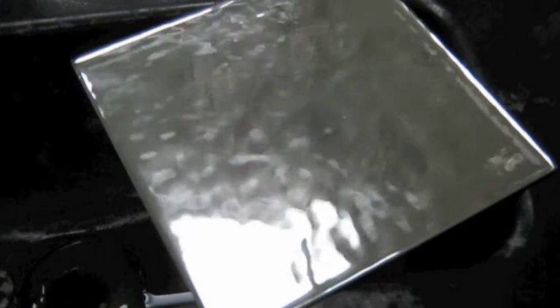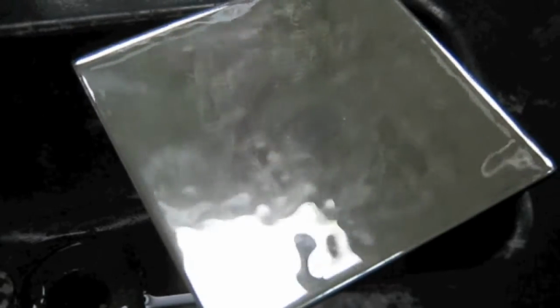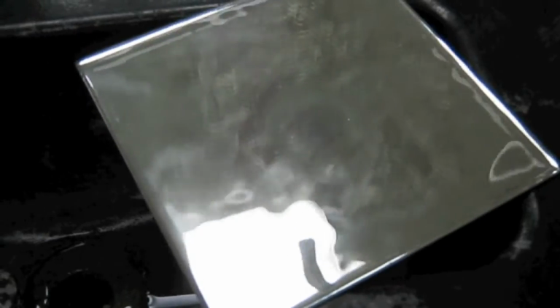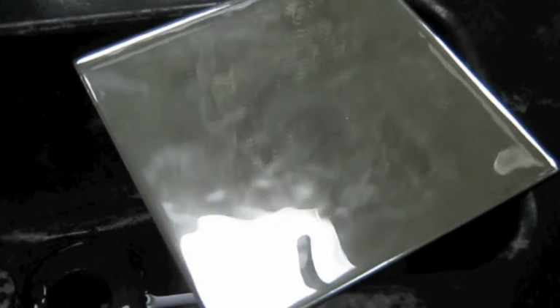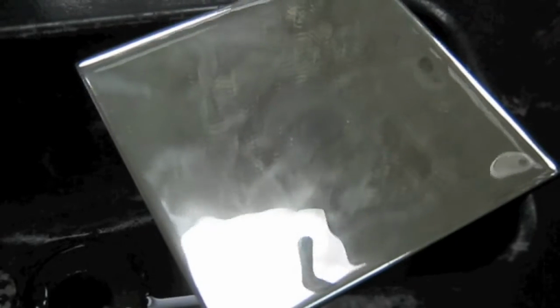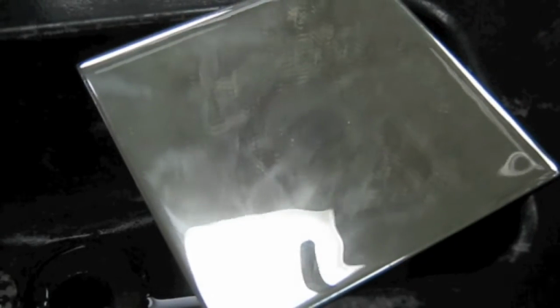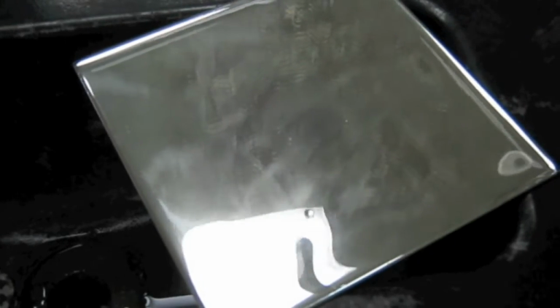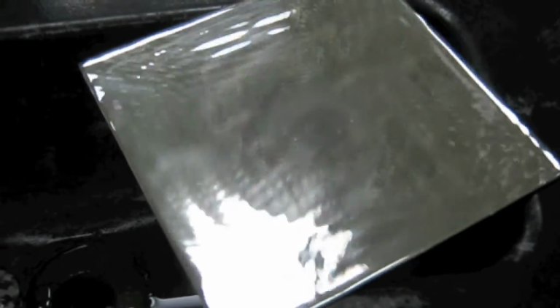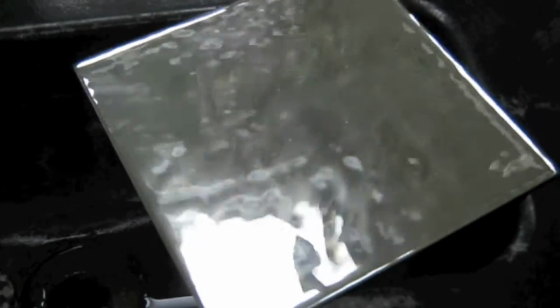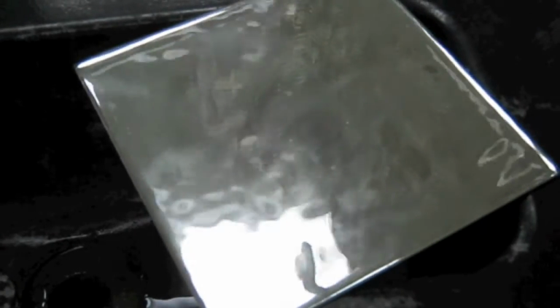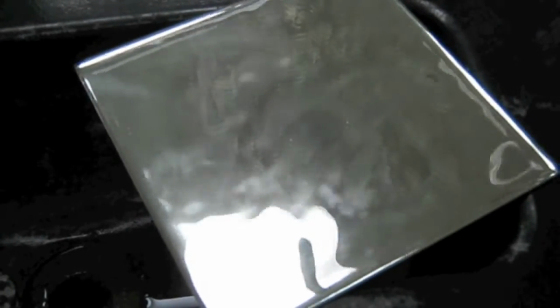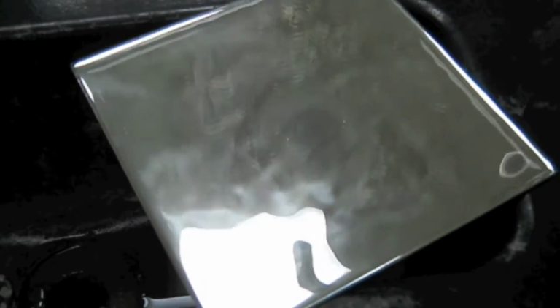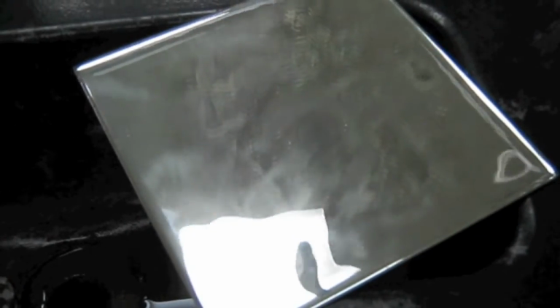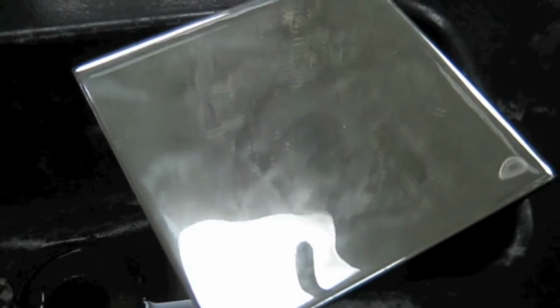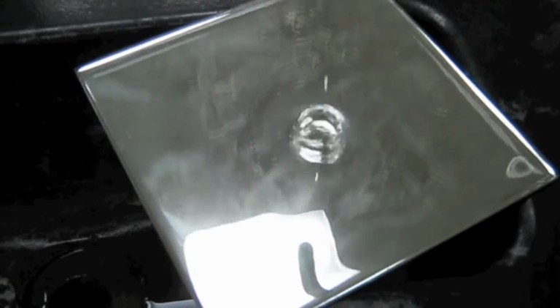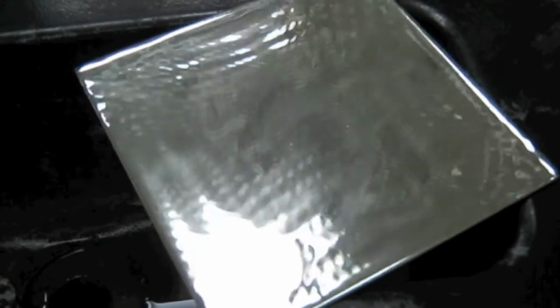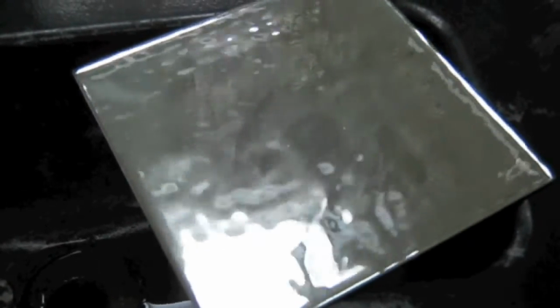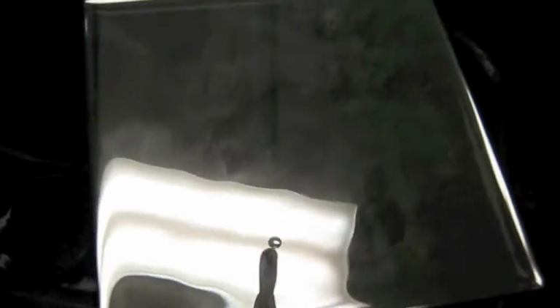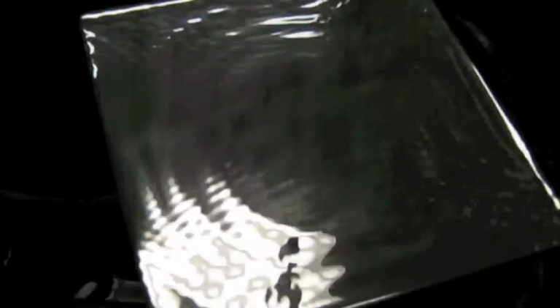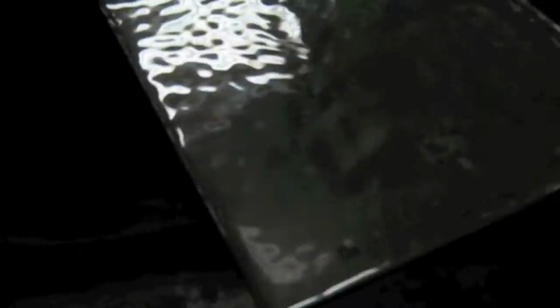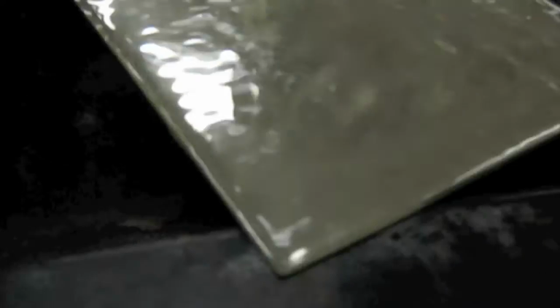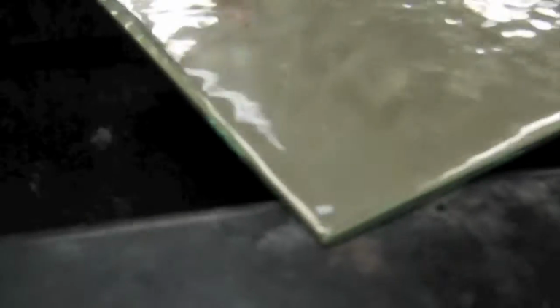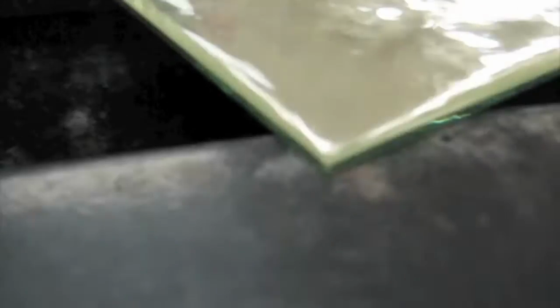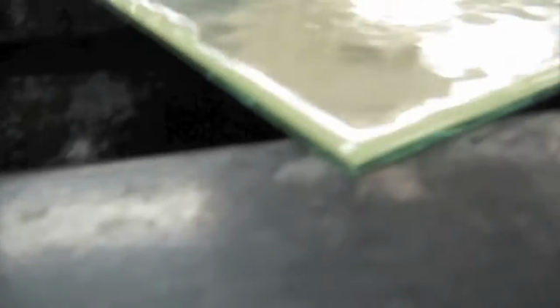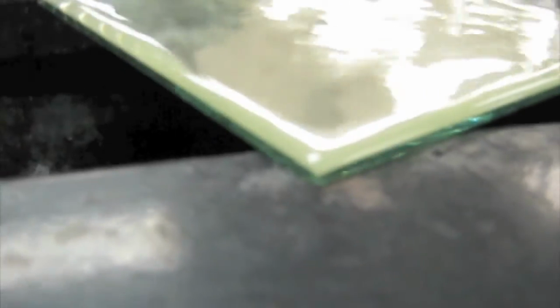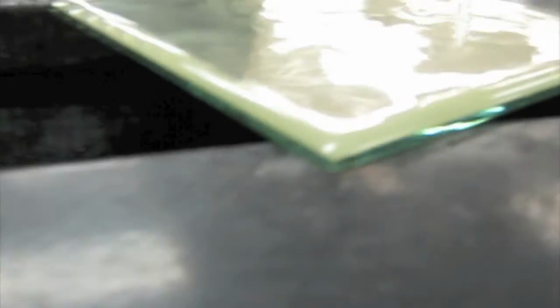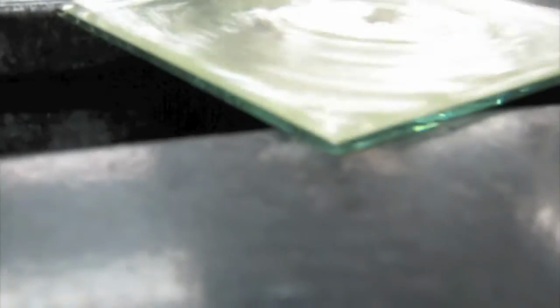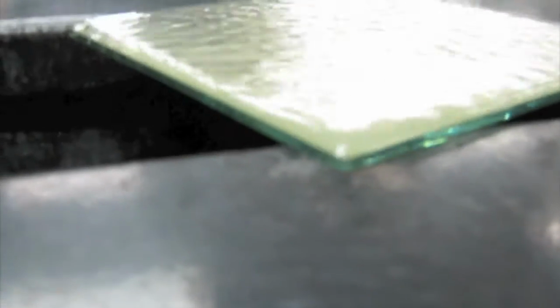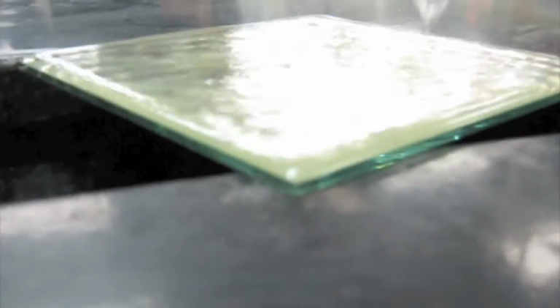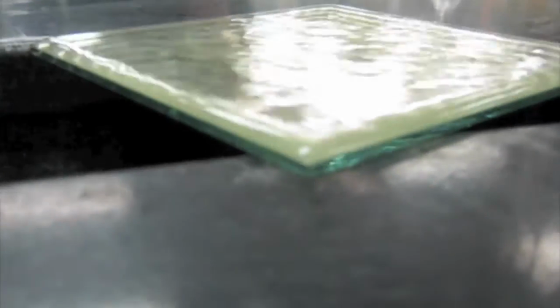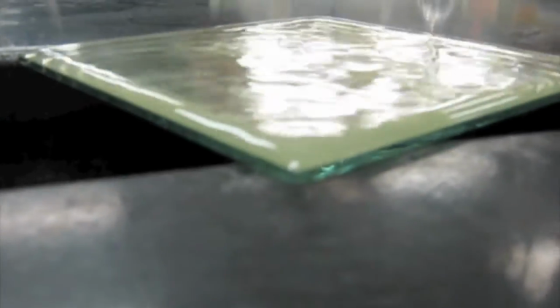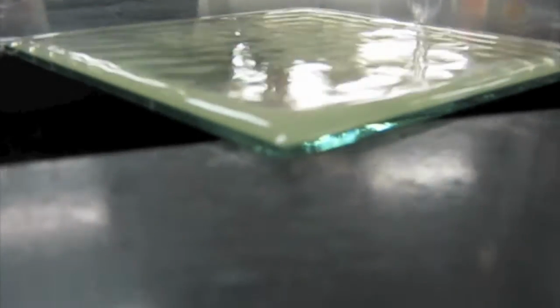I can't believe it's maintaining surface tension with that drop of water. It's about water. Come here and look at this! This is amazing!